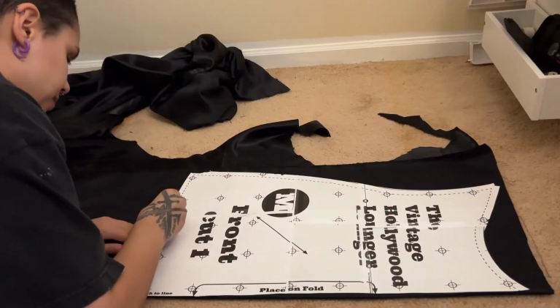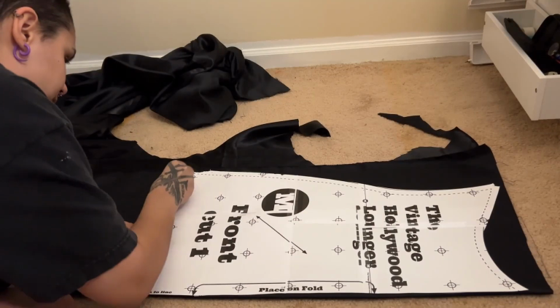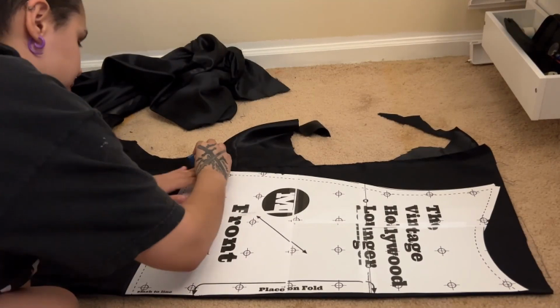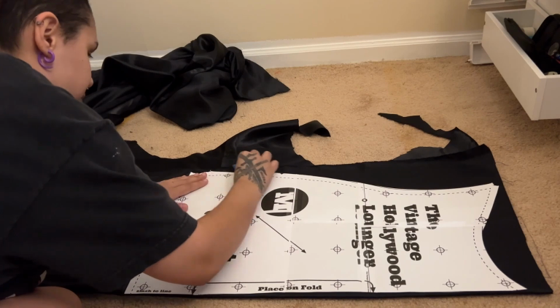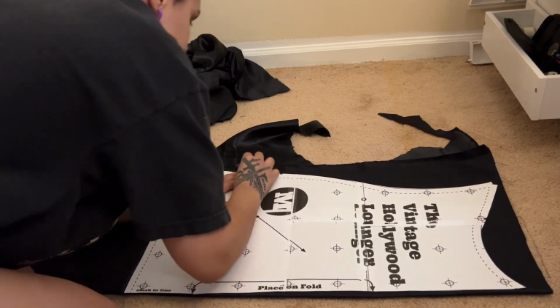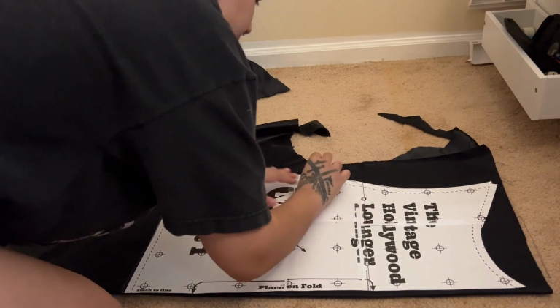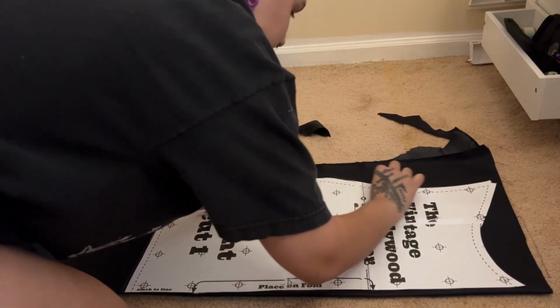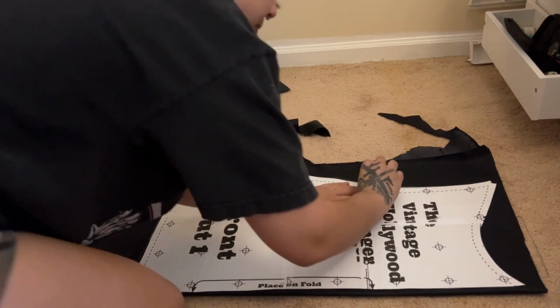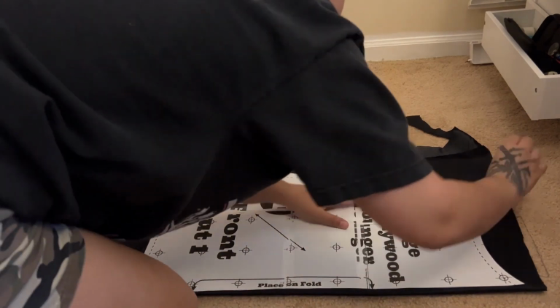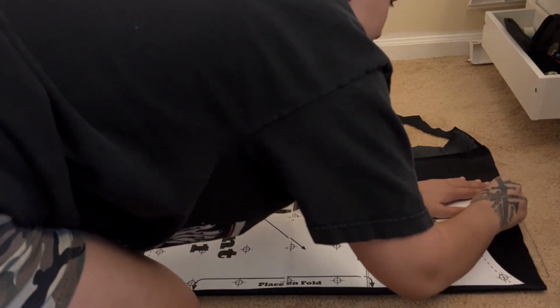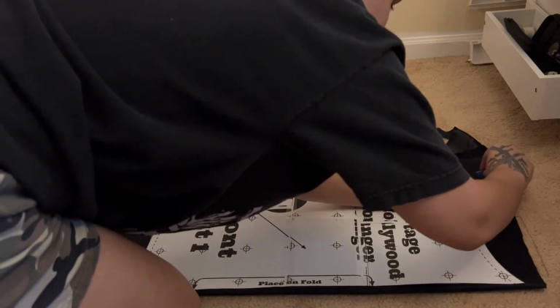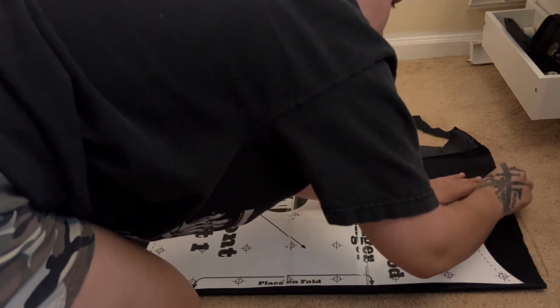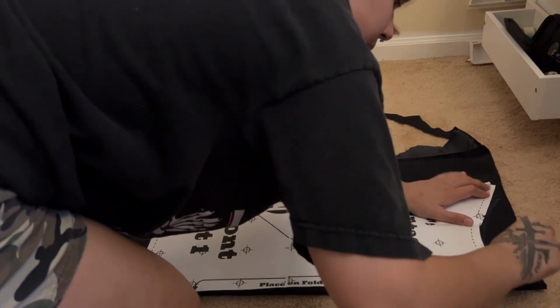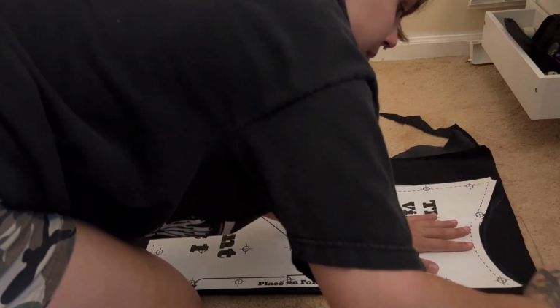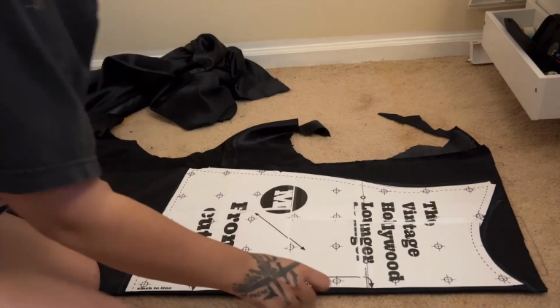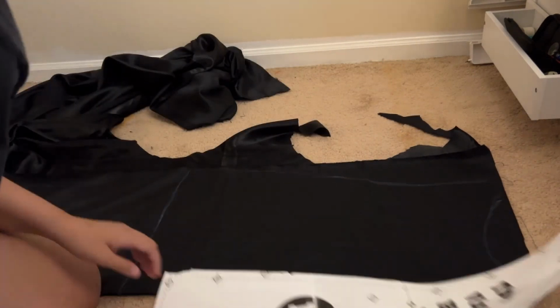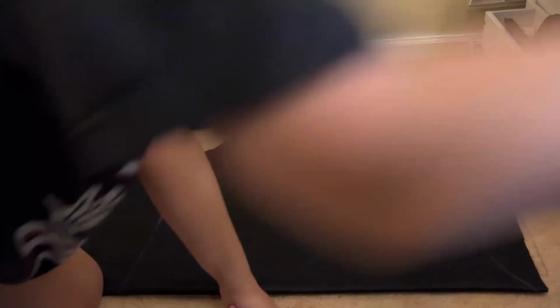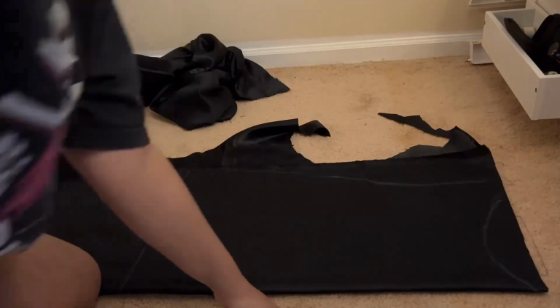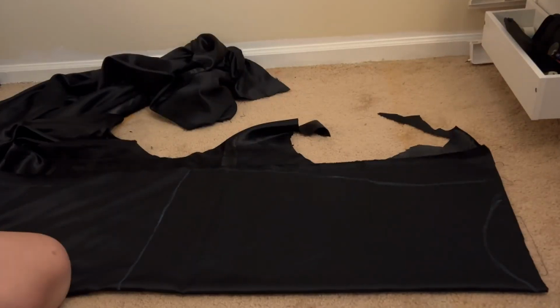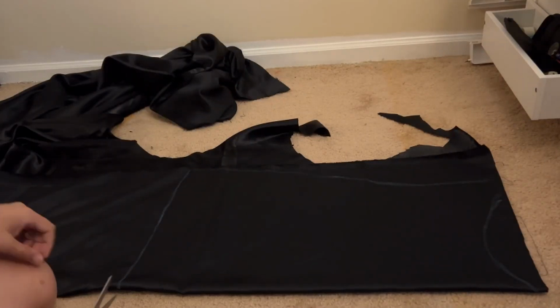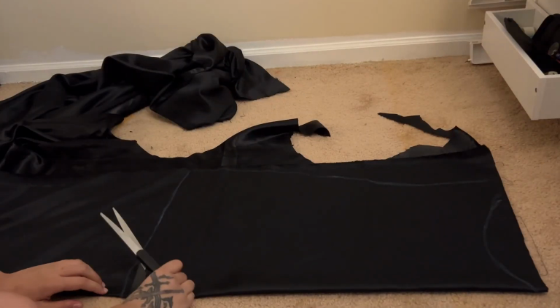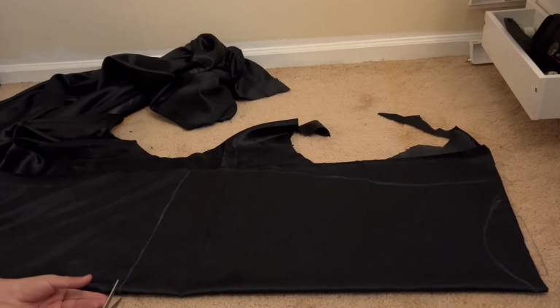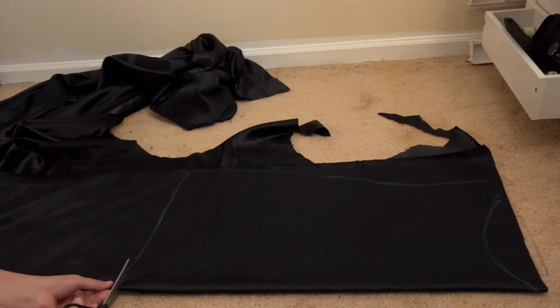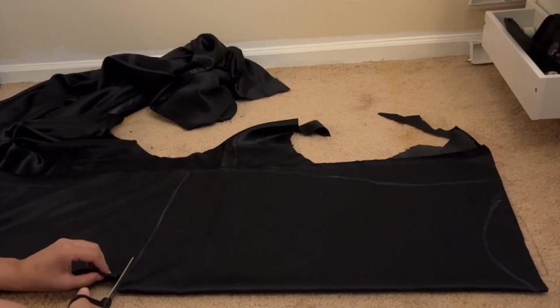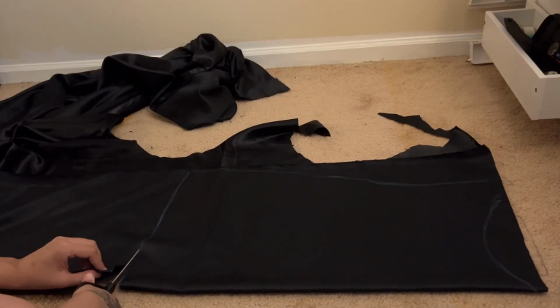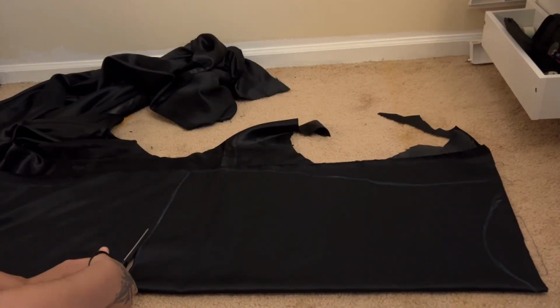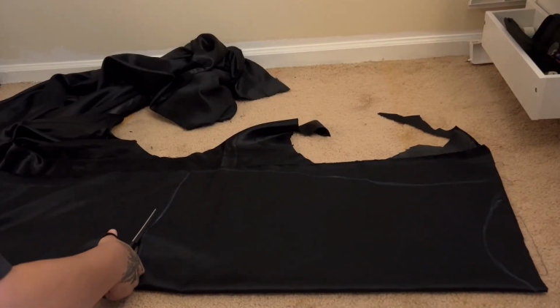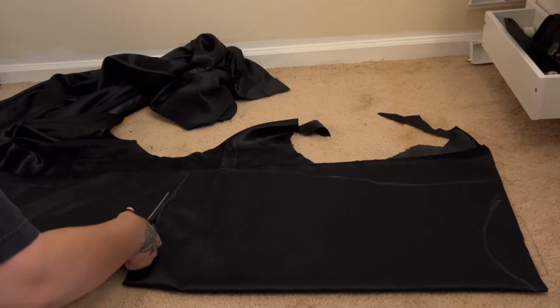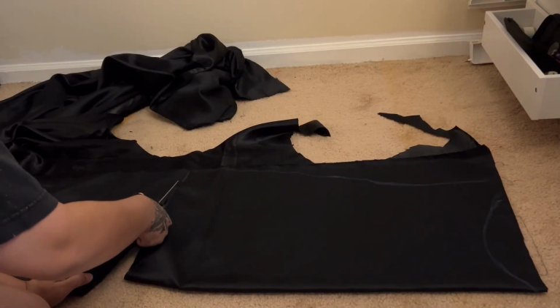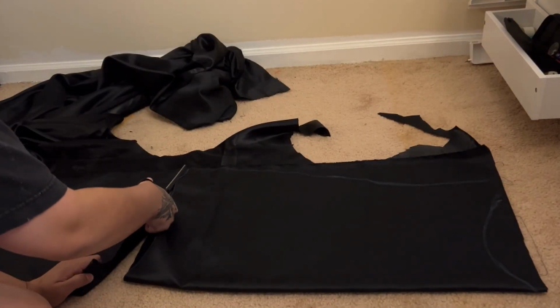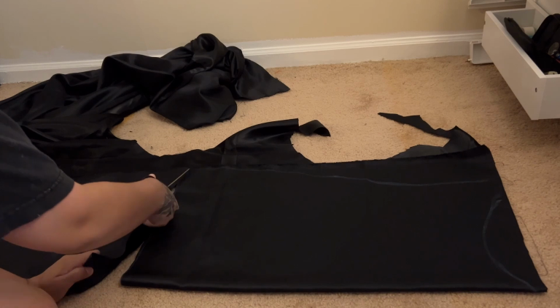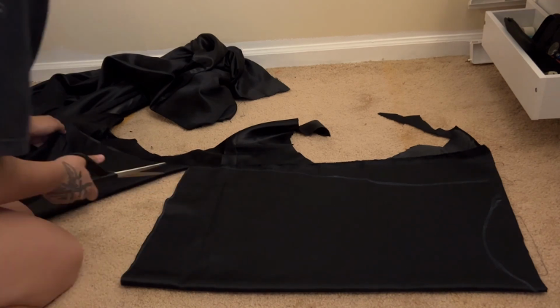First I'm taking the pattern, which I found on Etsy, and I'm tracing out all of my pieces onto the leftover black silk I have from making Bombshell Catwoman's dress and hat. Then I'm tracing the pattern and cutting all my pieces out.